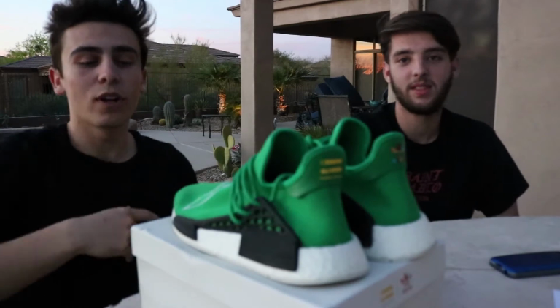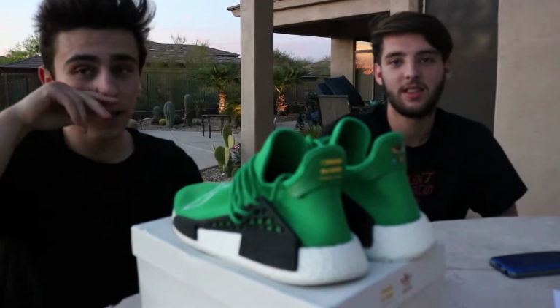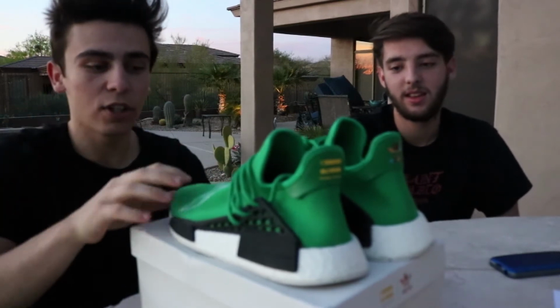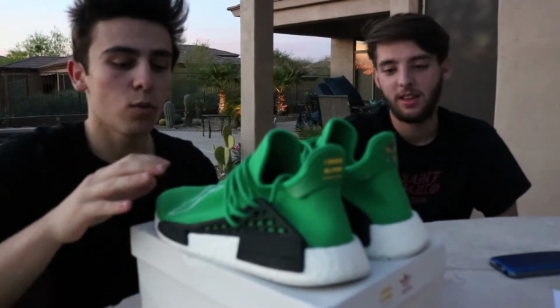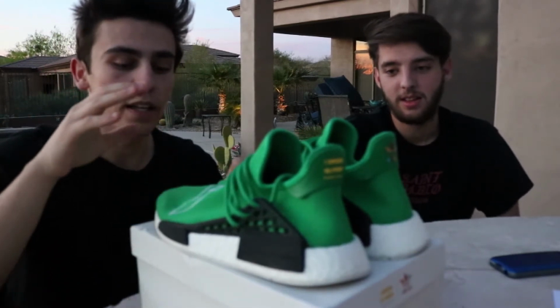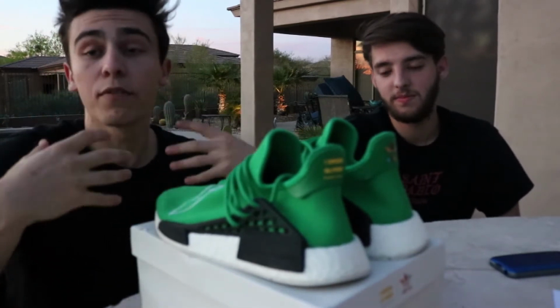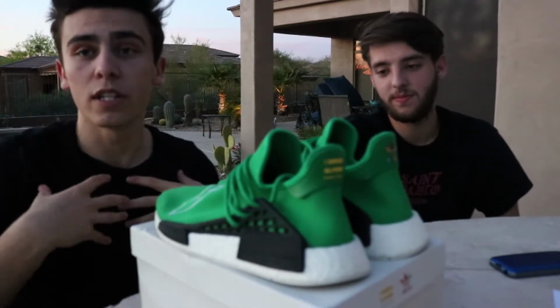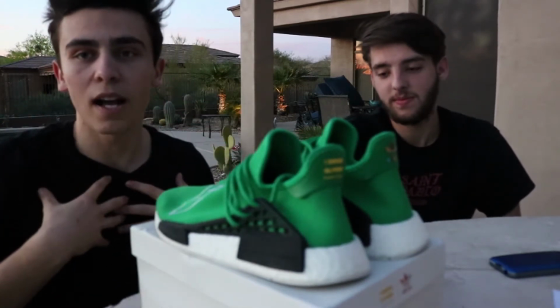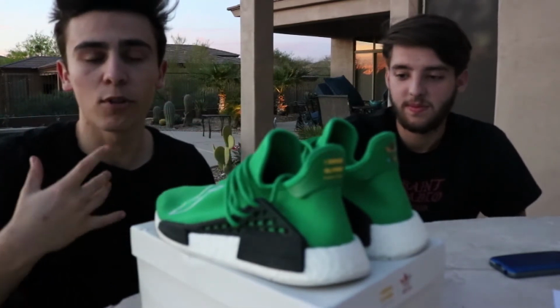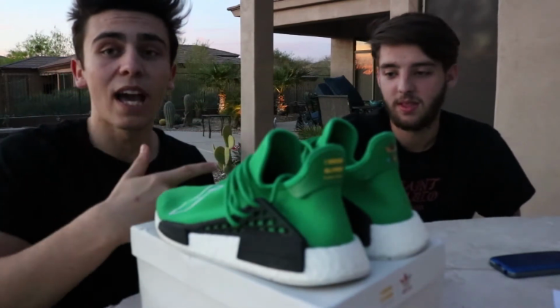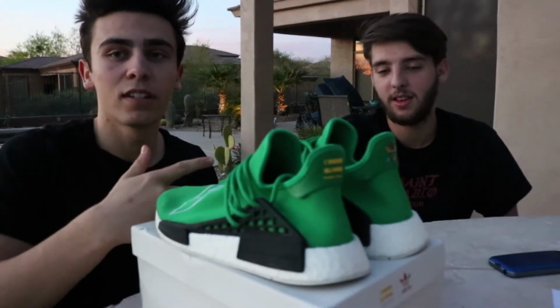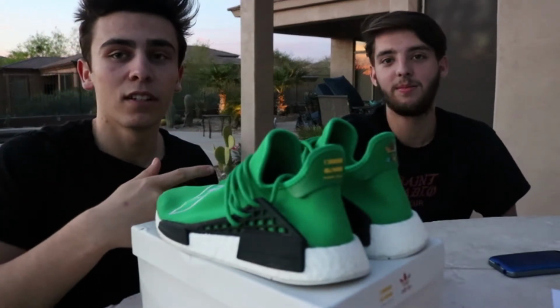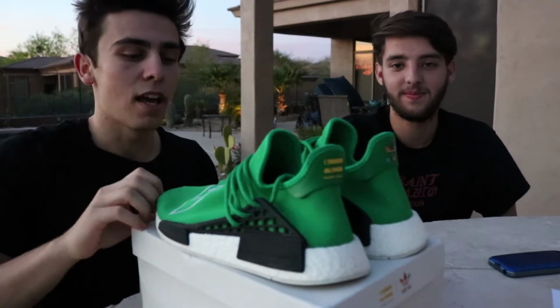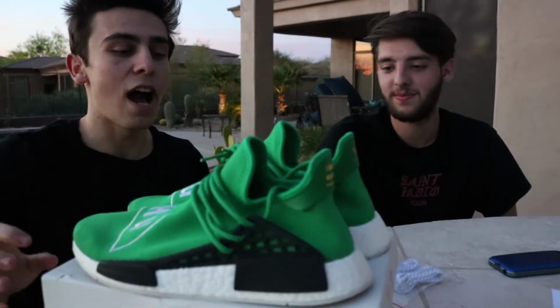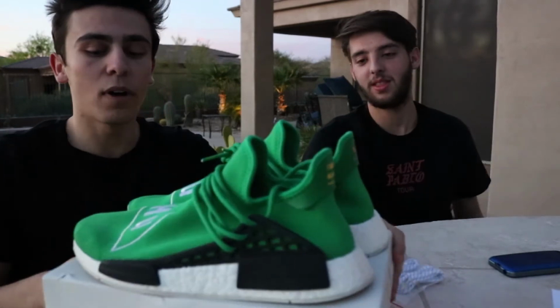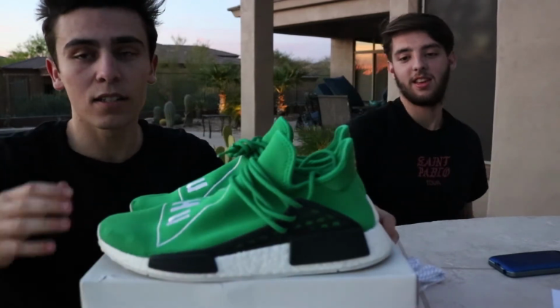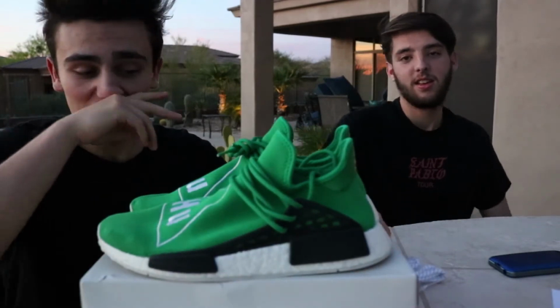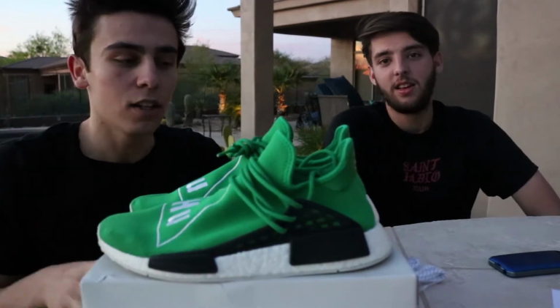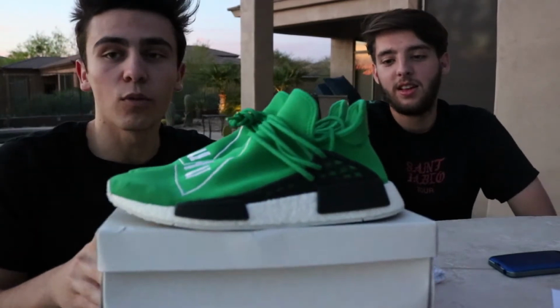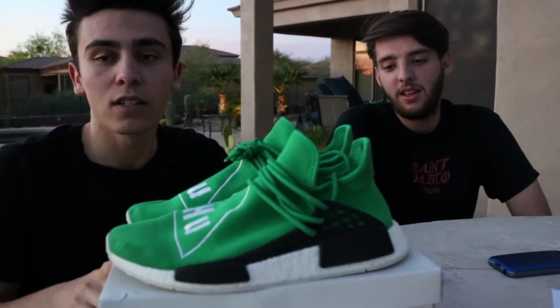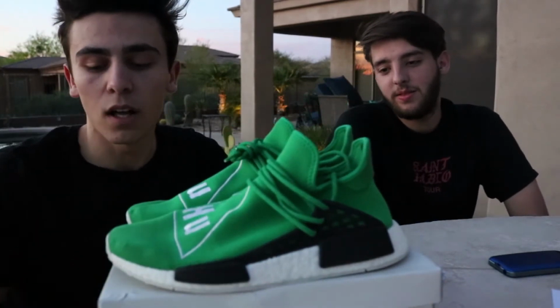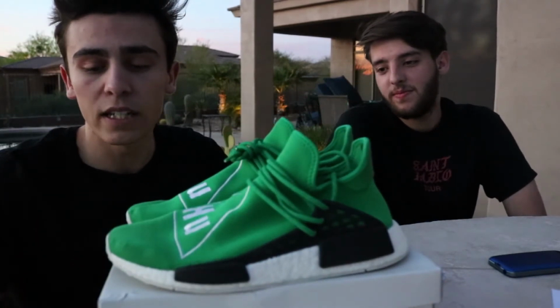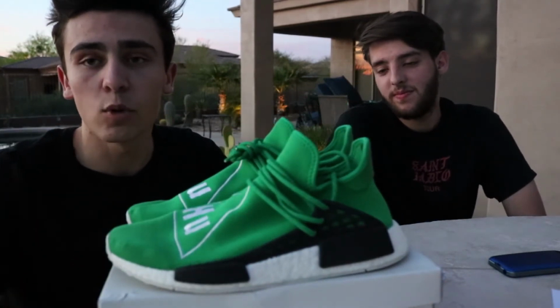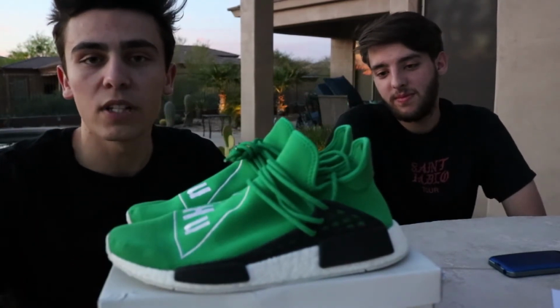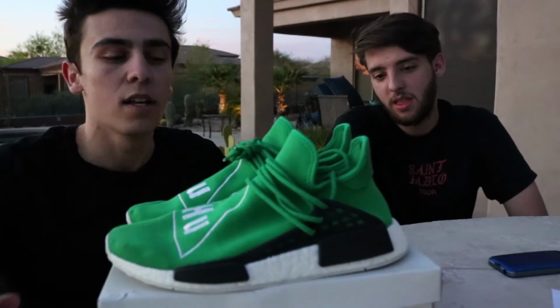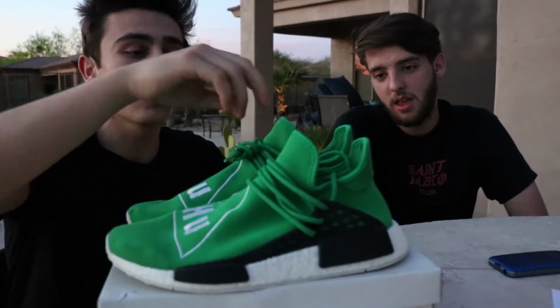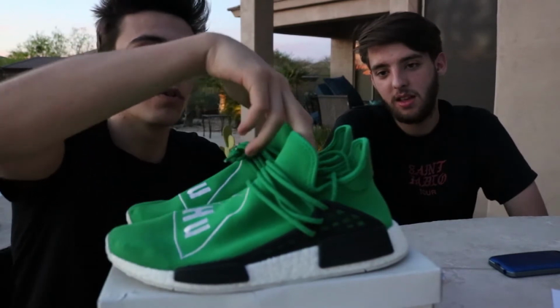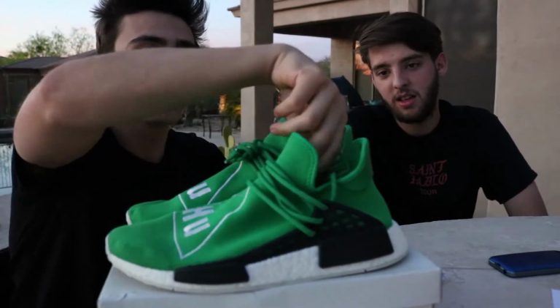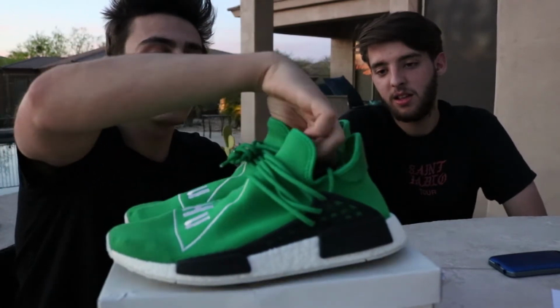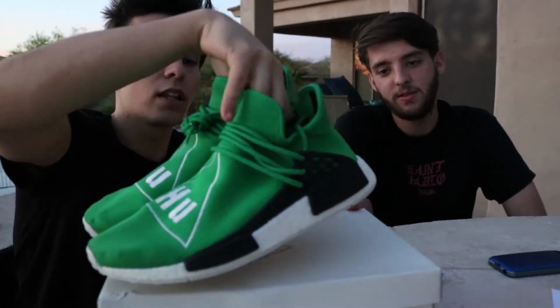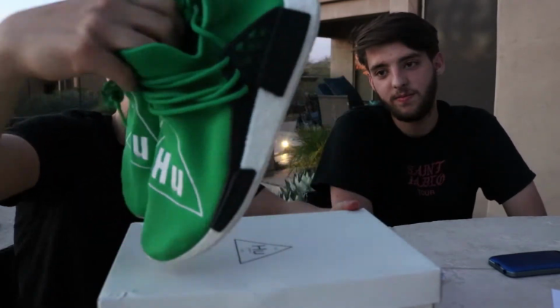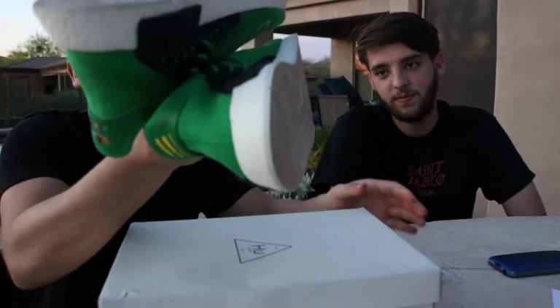What's going on guys? So we are here with my first sneaker unboxing. I'm here with my dude Gavin. And I just unboxed the Human Race Adidas Boost NMDs. These things are really, really crazy. I got these slightly worn, as you guys can see from the bottoms.